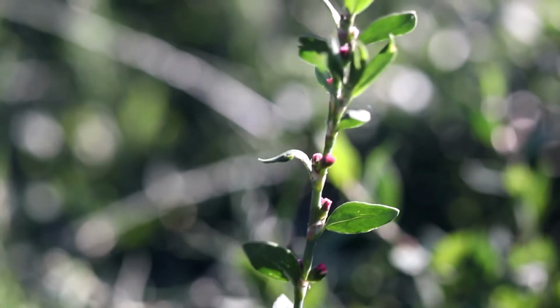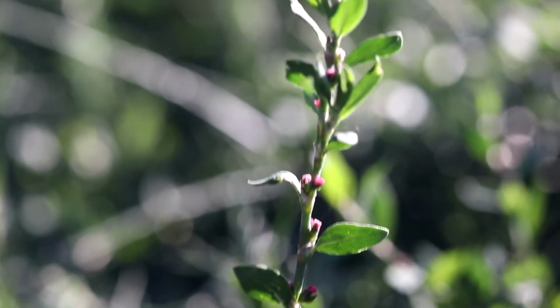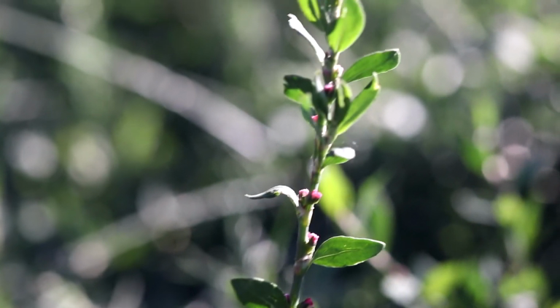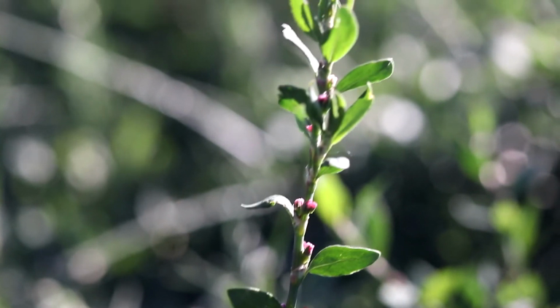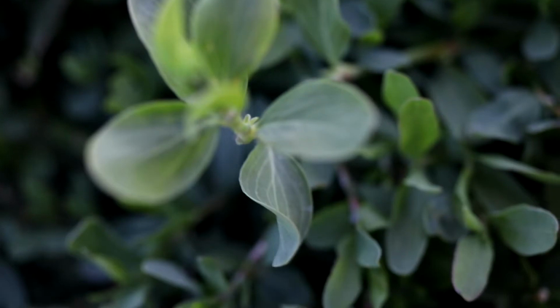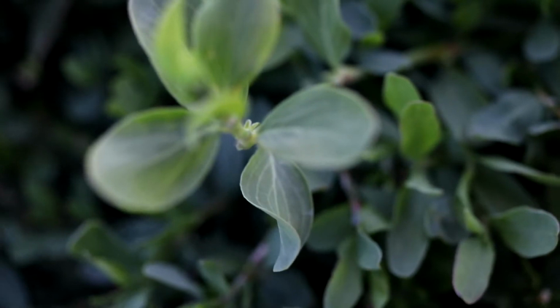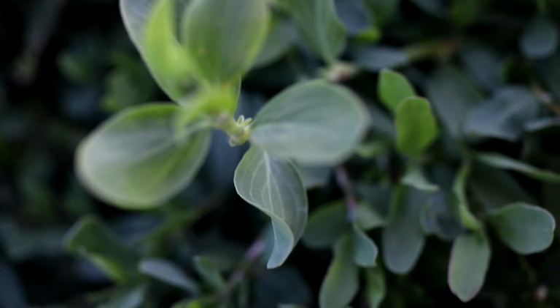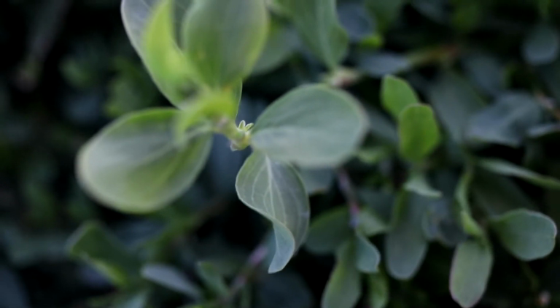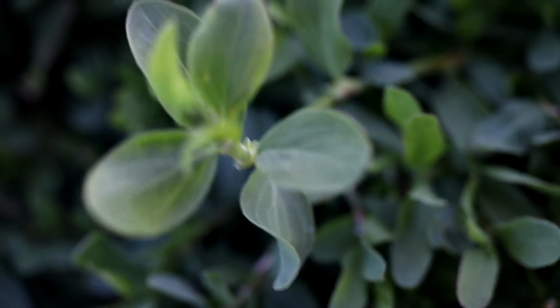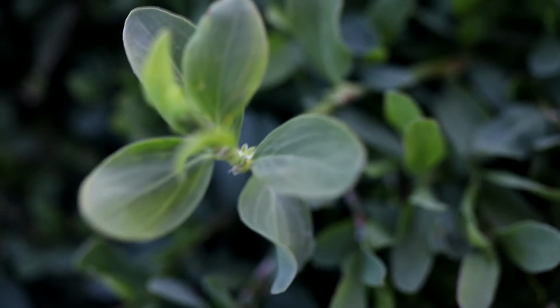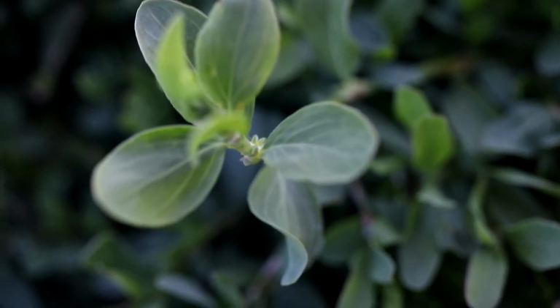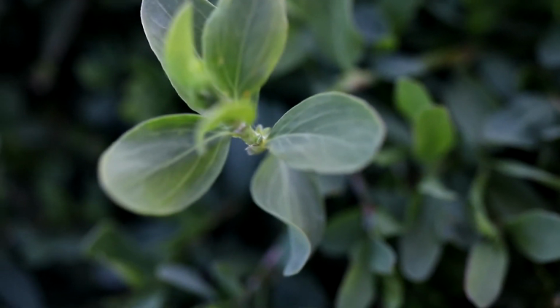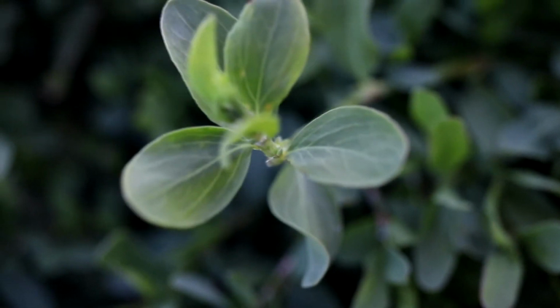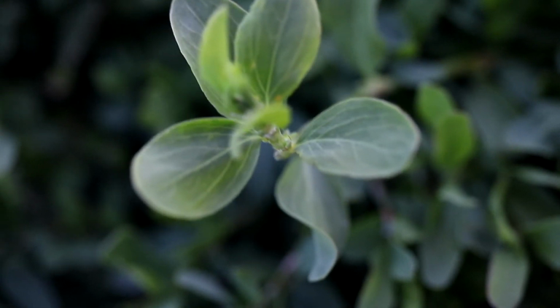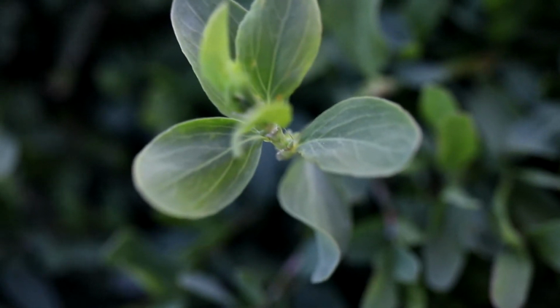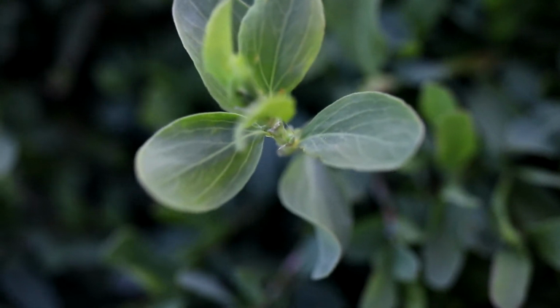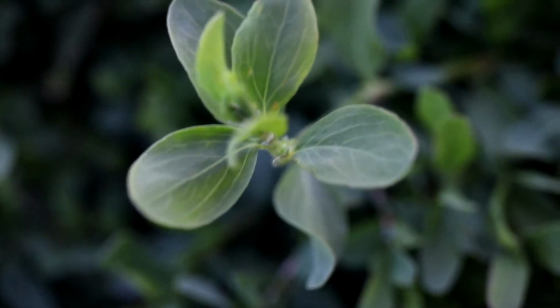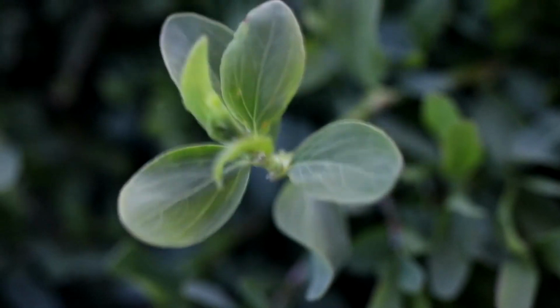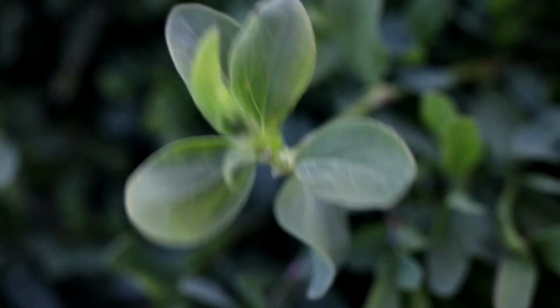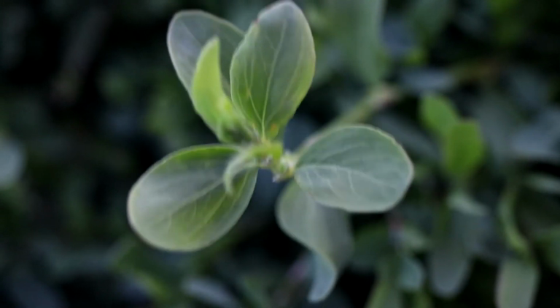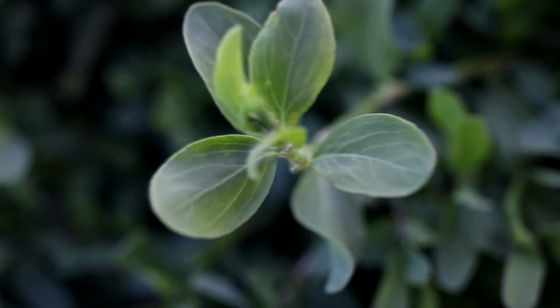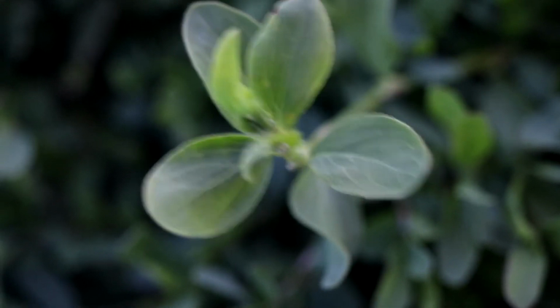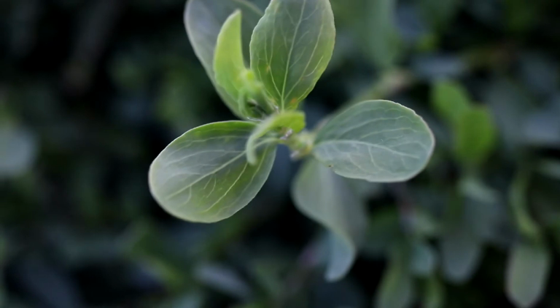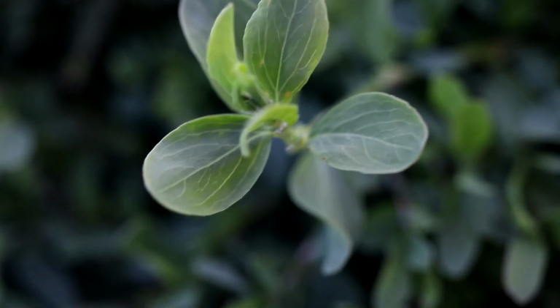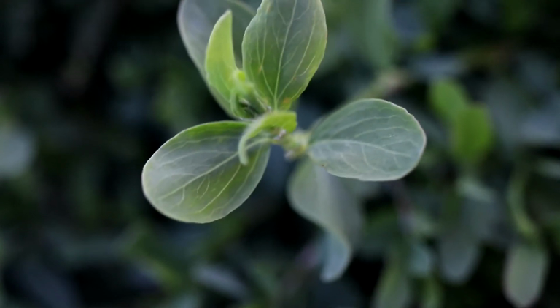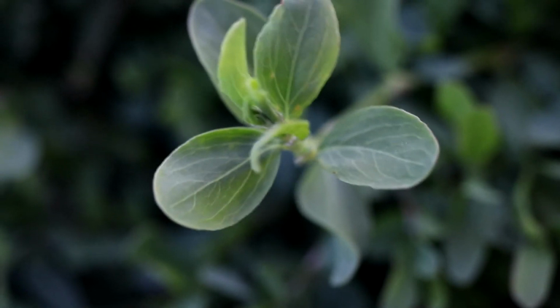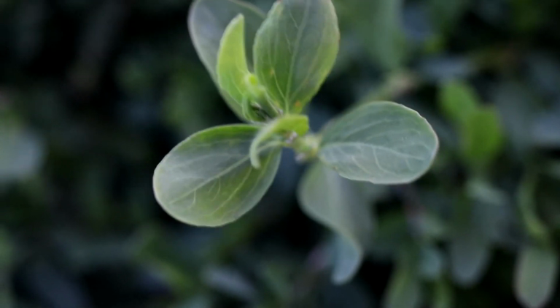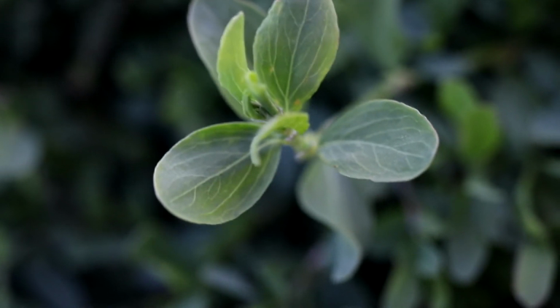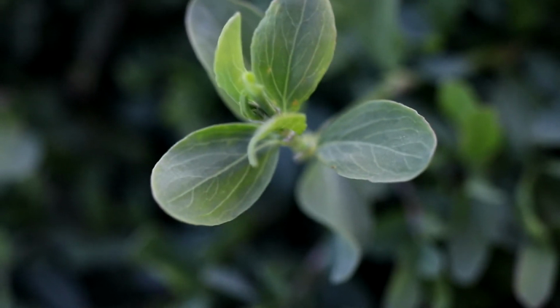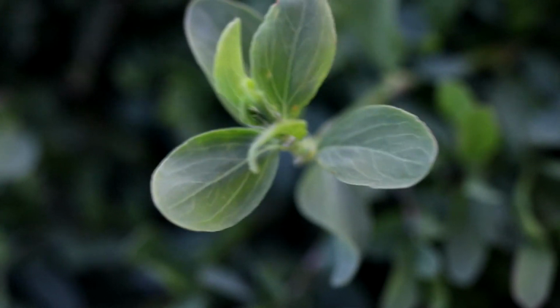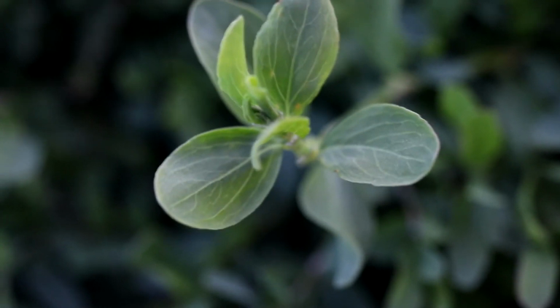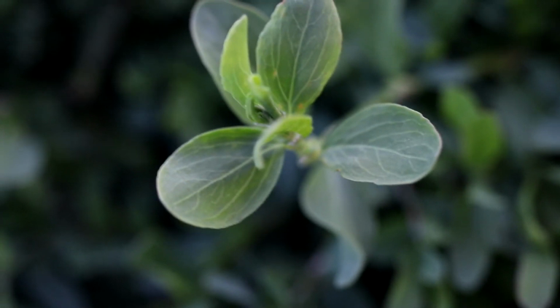The leaves are lance-shaped or oblong and have wide, rounded tips. They are light green with distinct veins and are smooth and hairless.